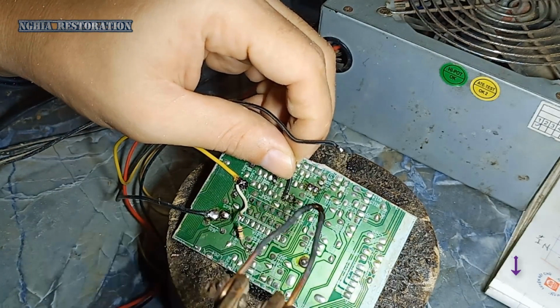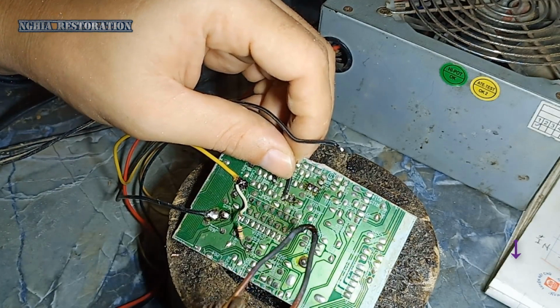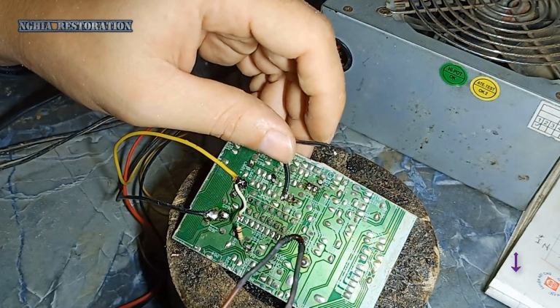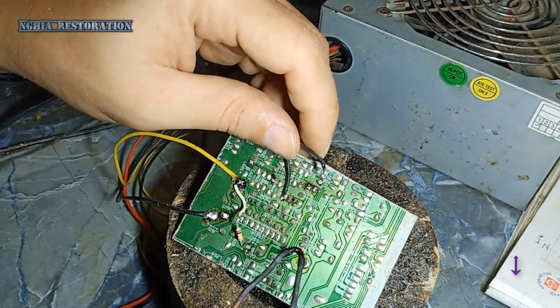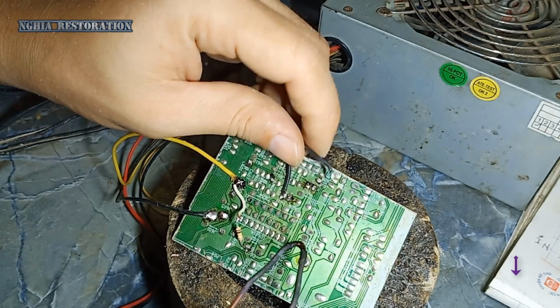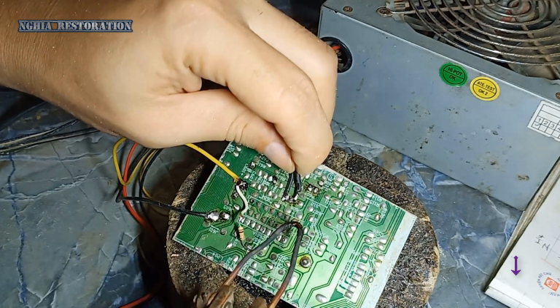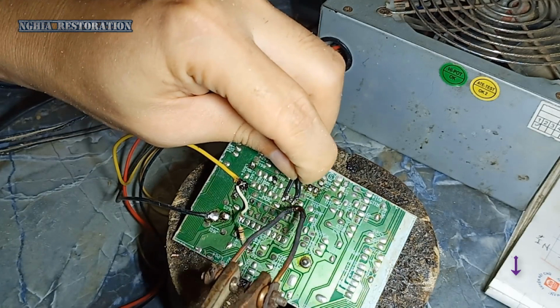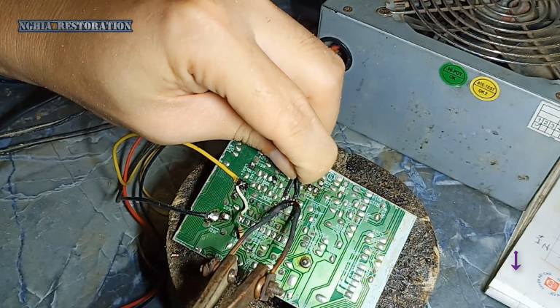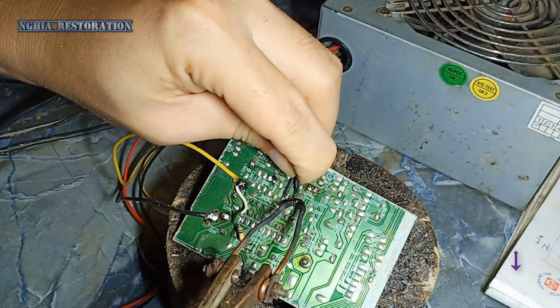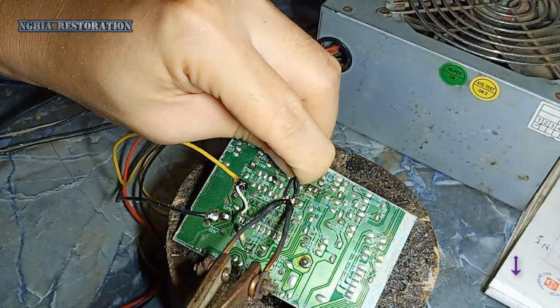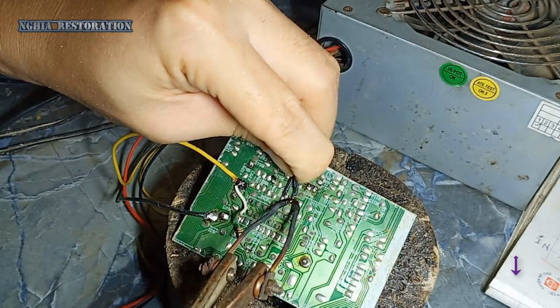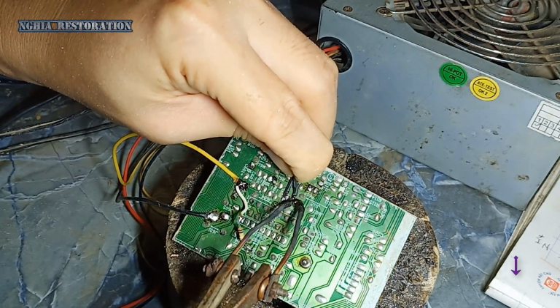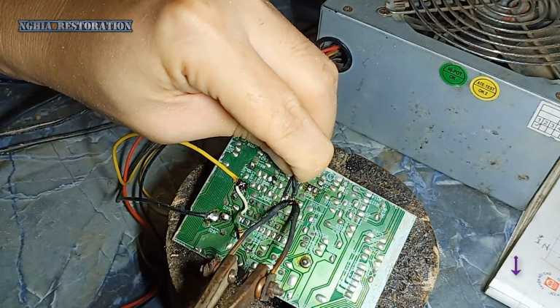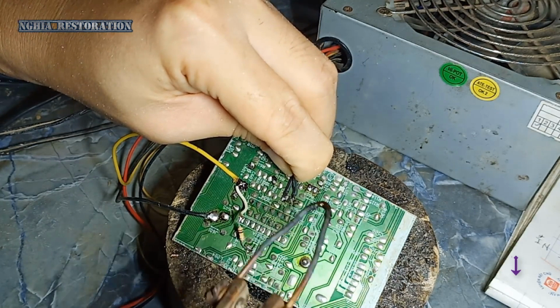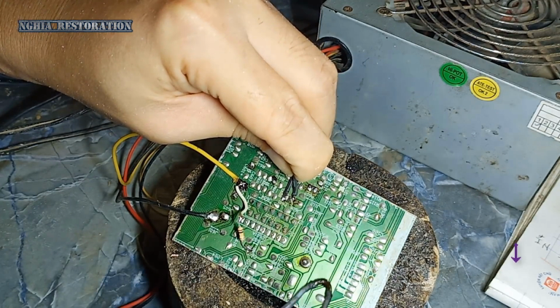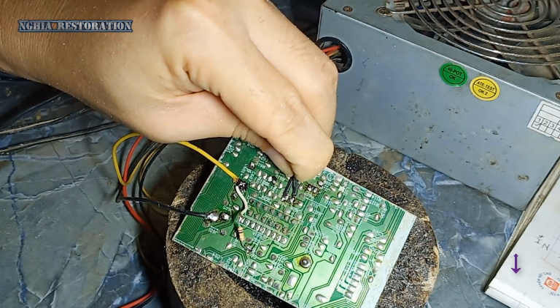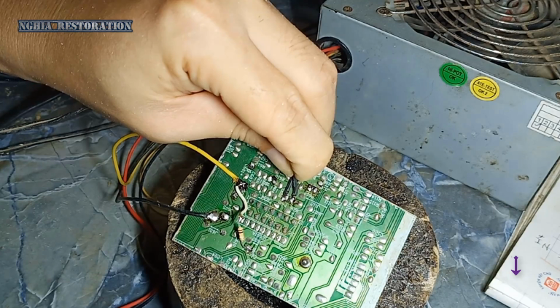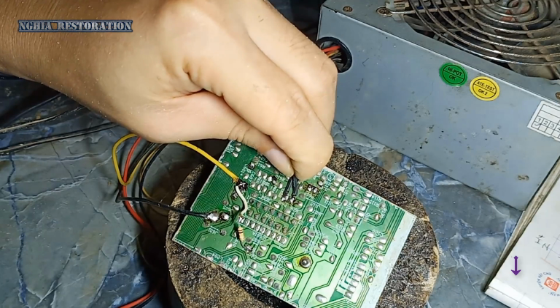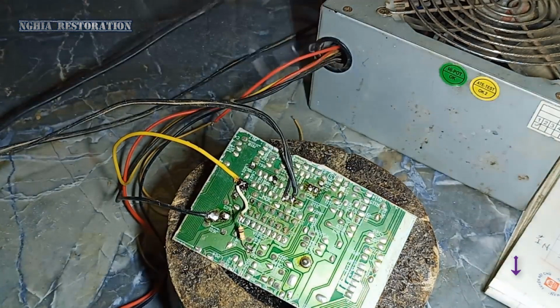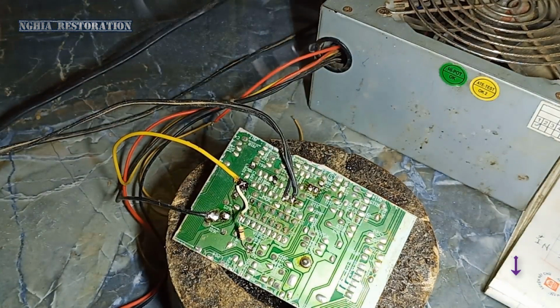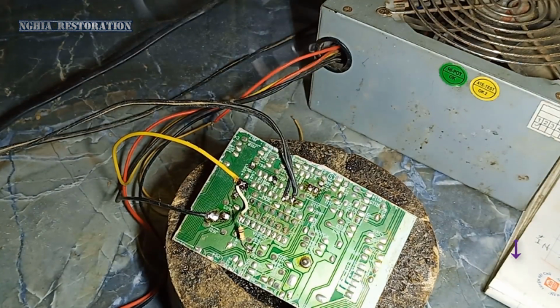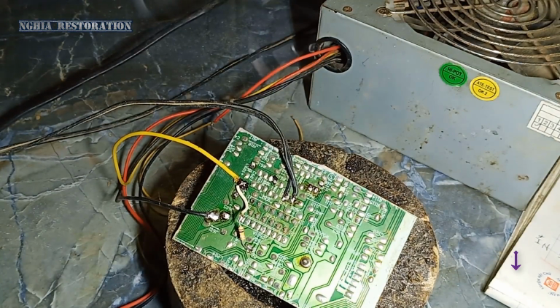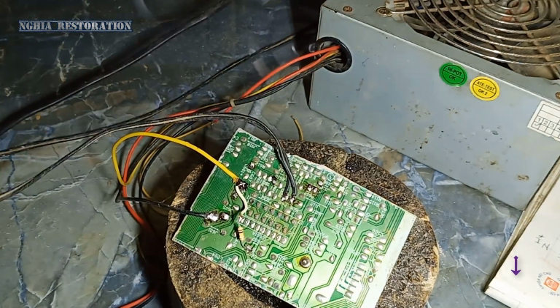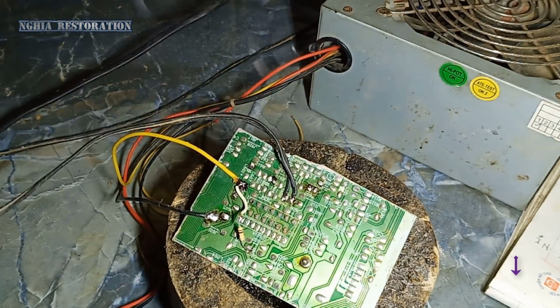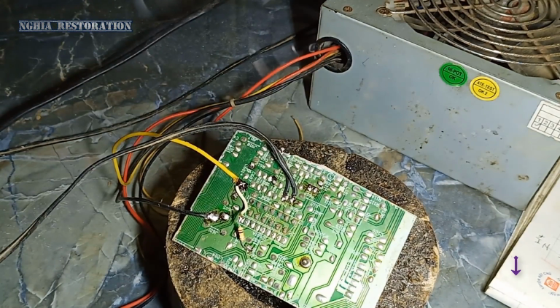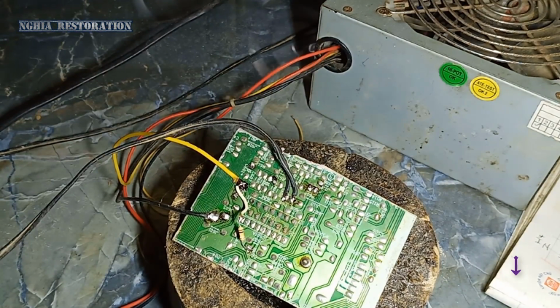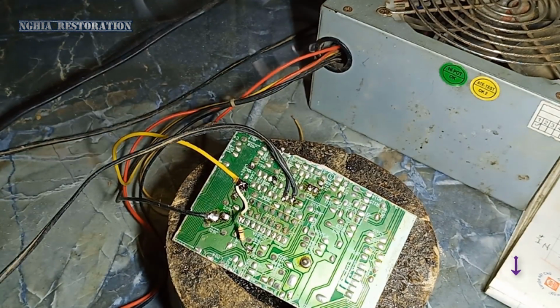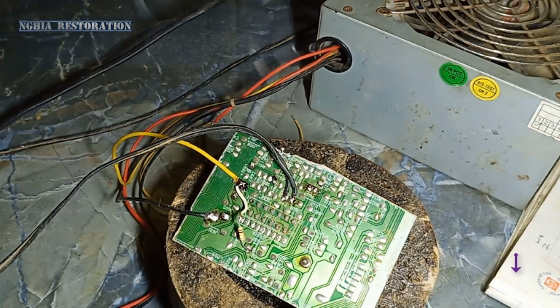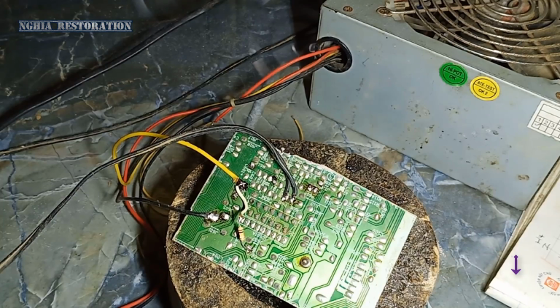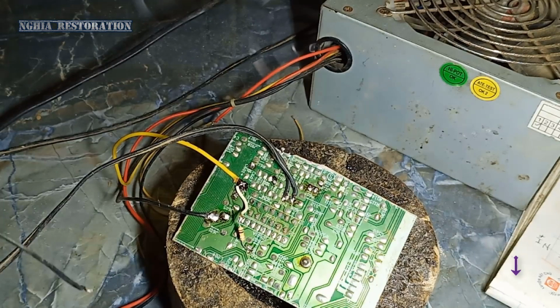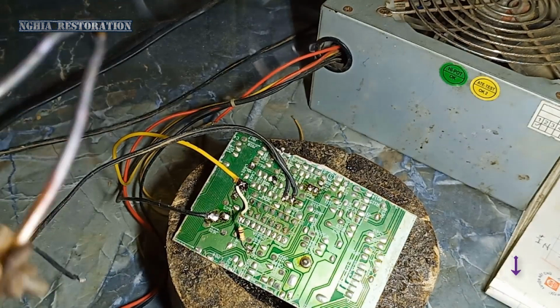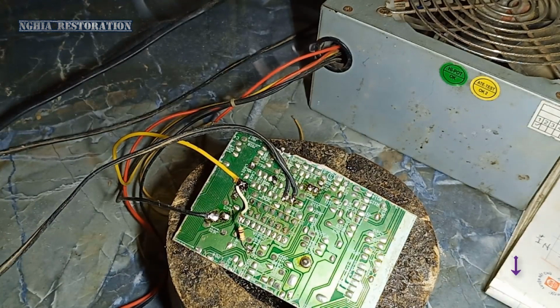Tiếp nữa thì sẽ là chân số 11 và chân số 13.